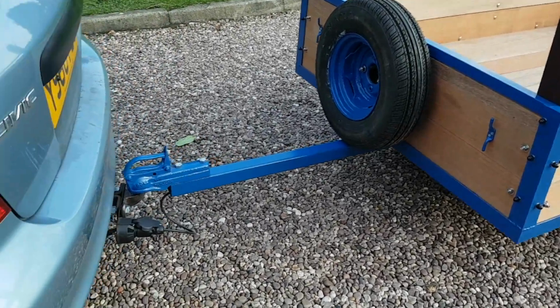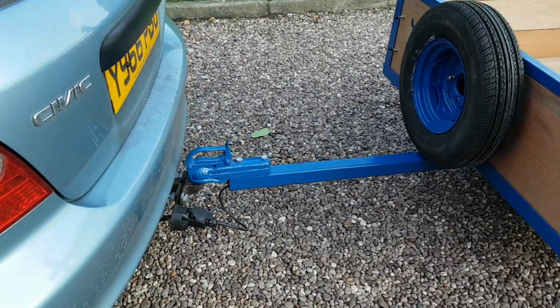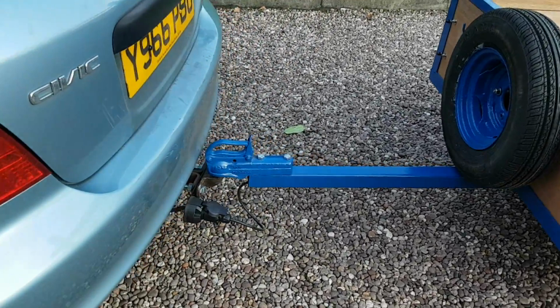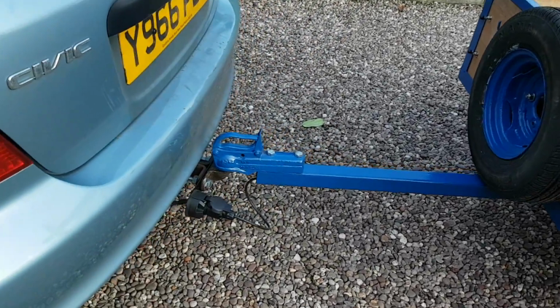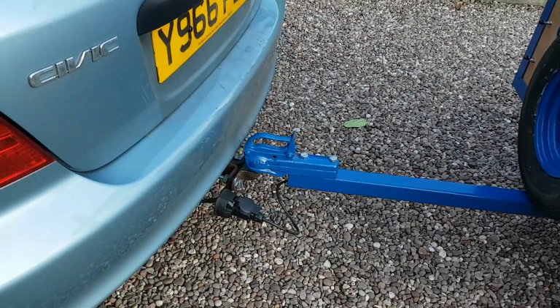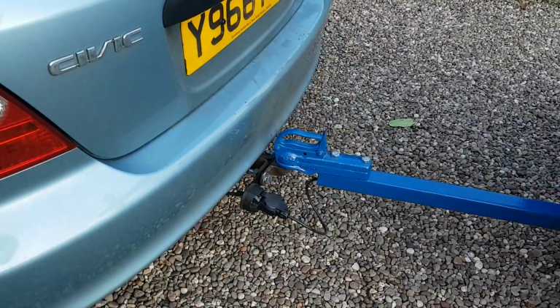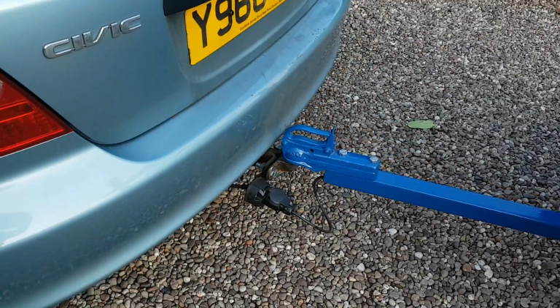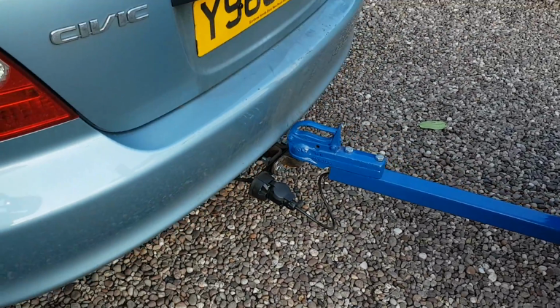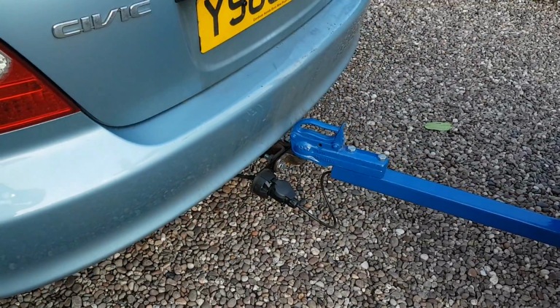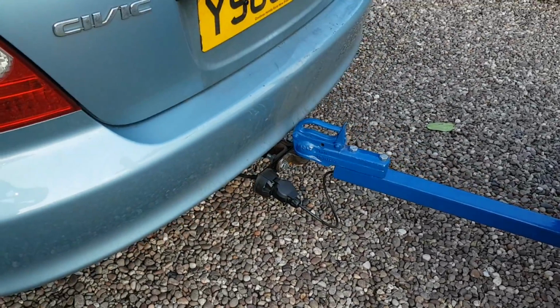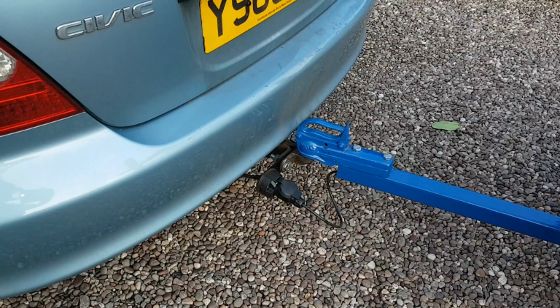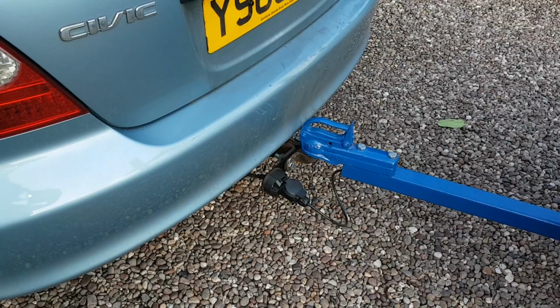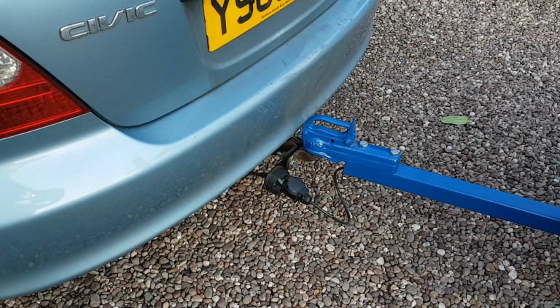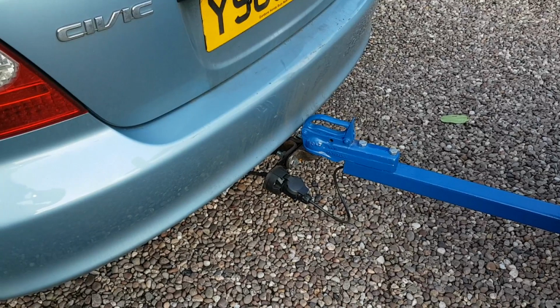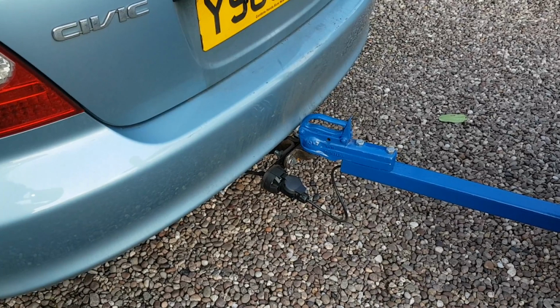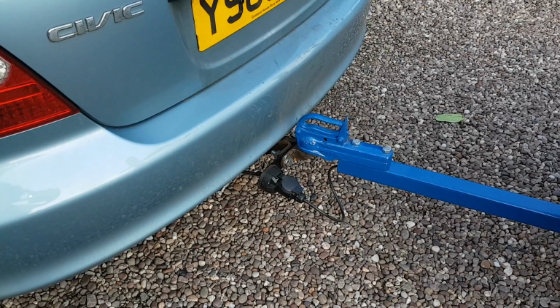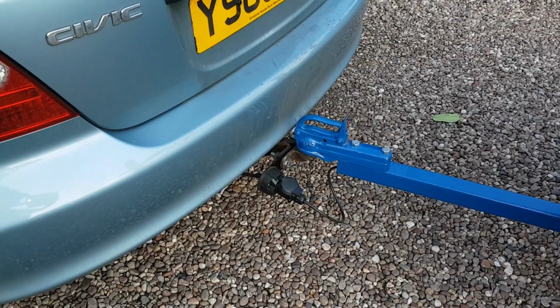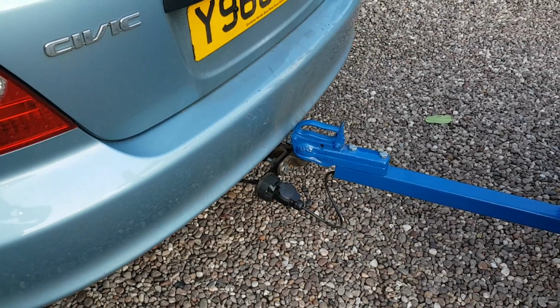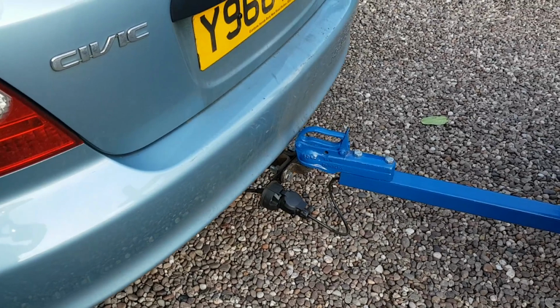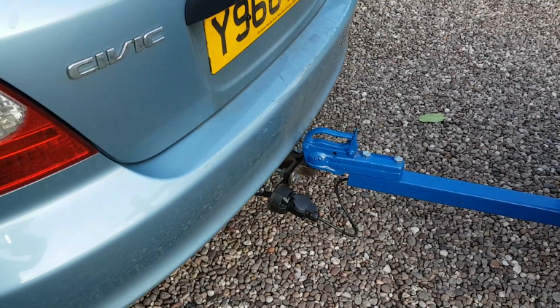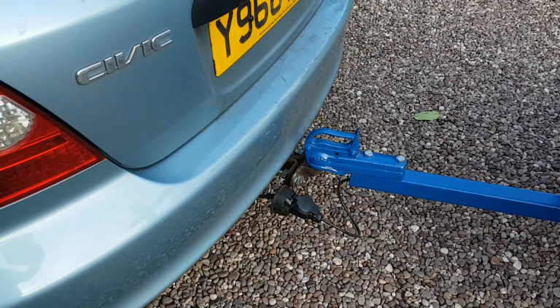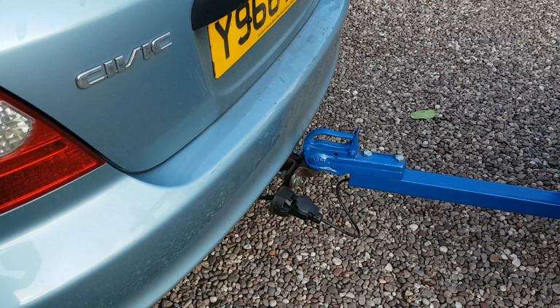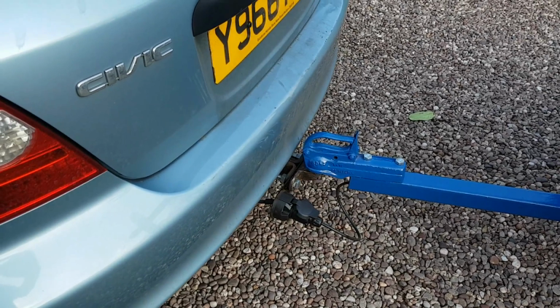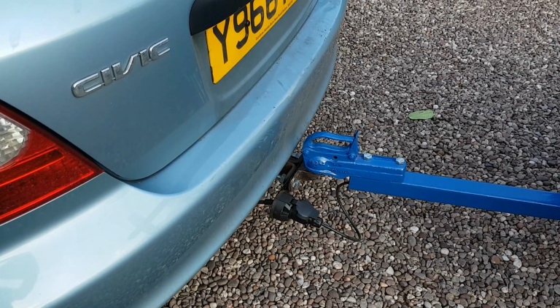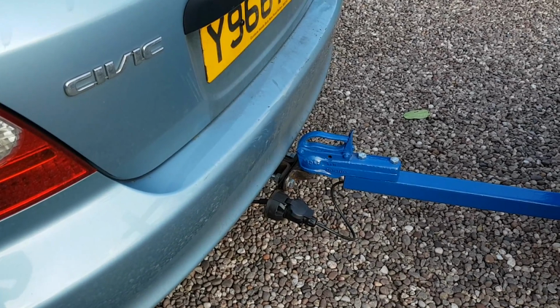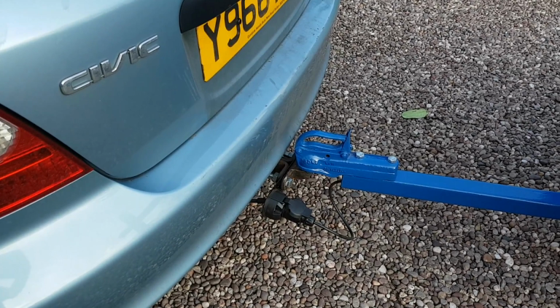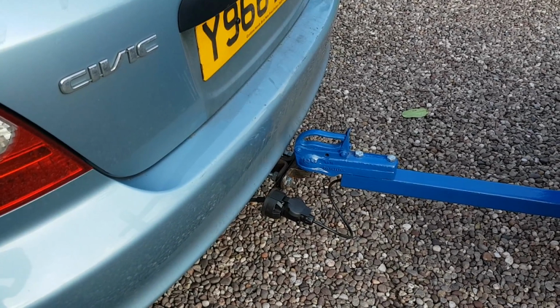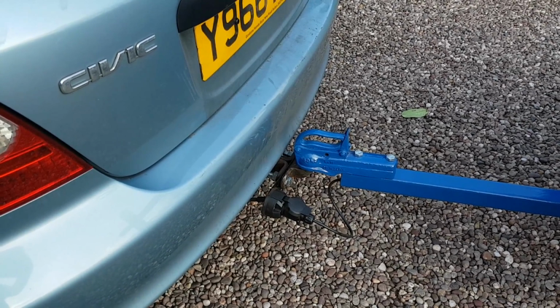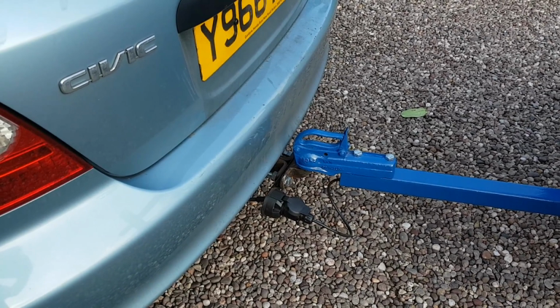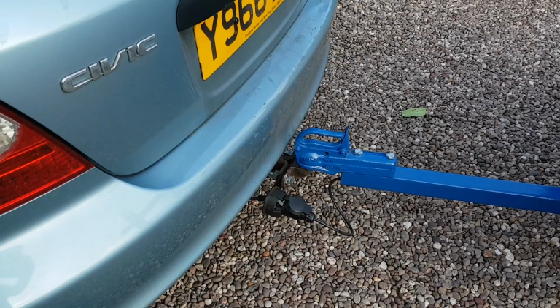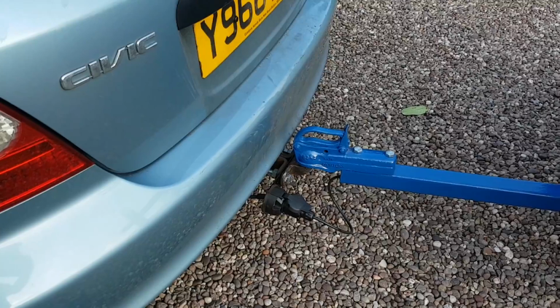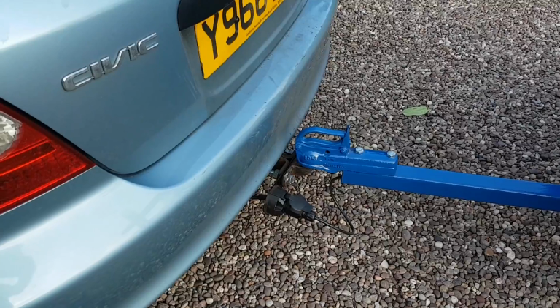Tidied up, put a new socket on the back of the car. New bolts there — they were rusted badly.